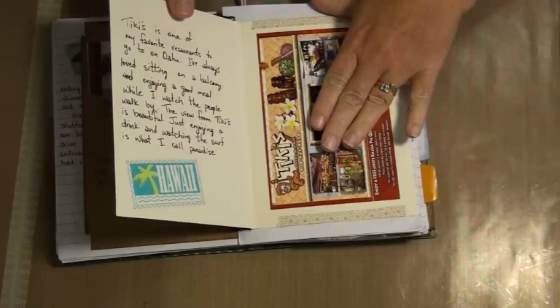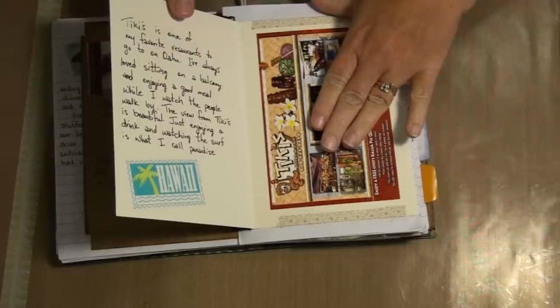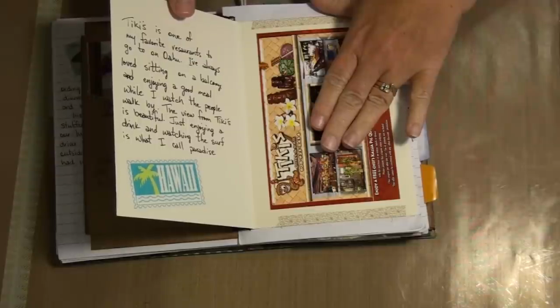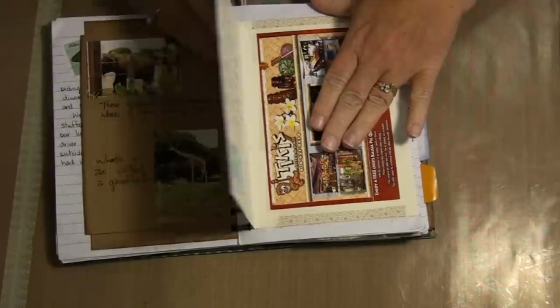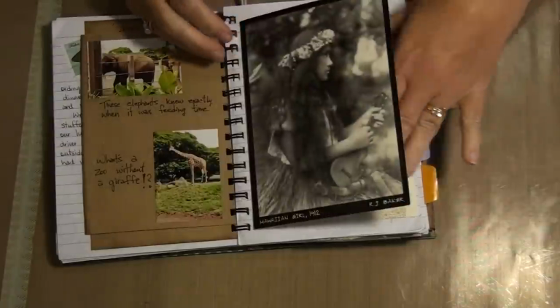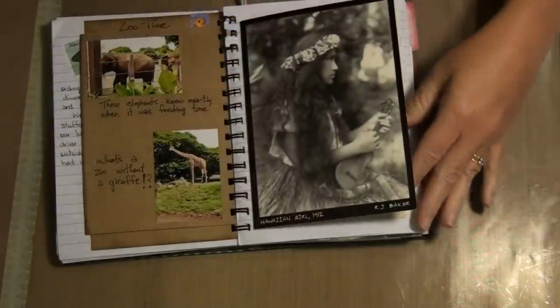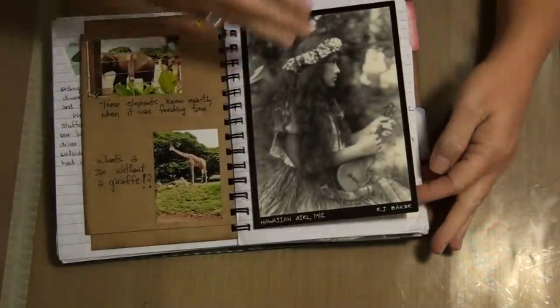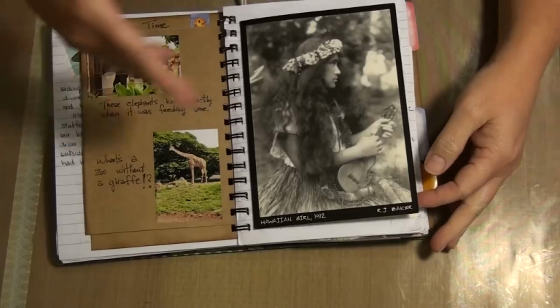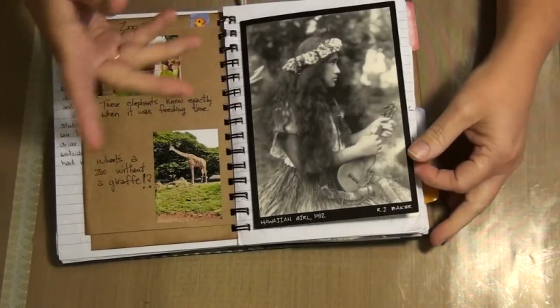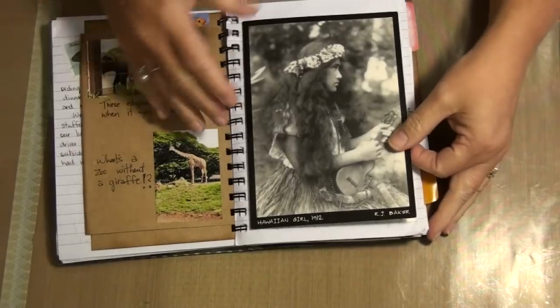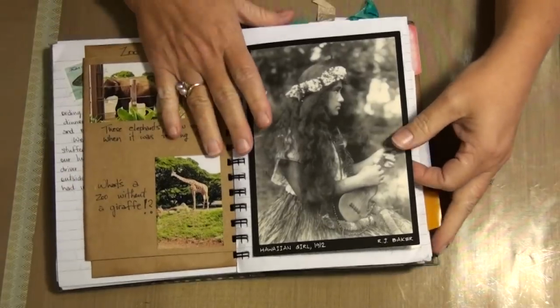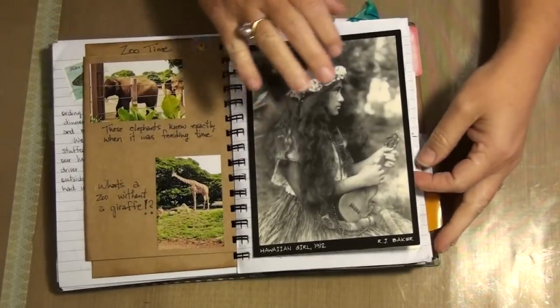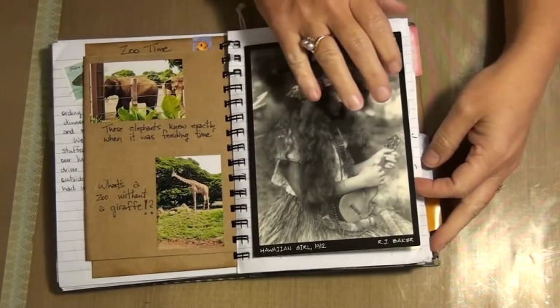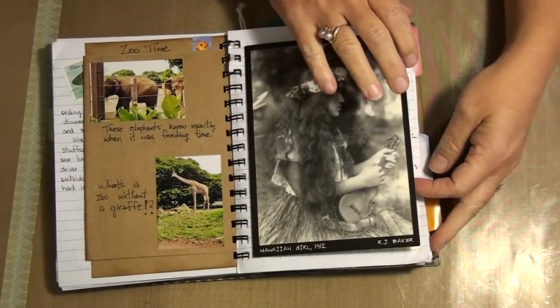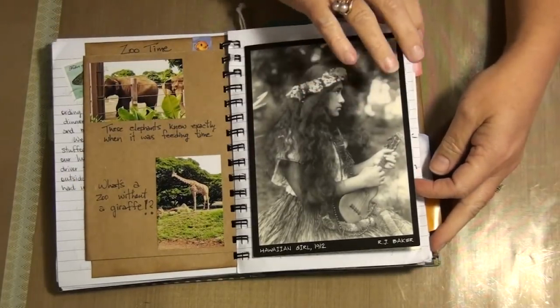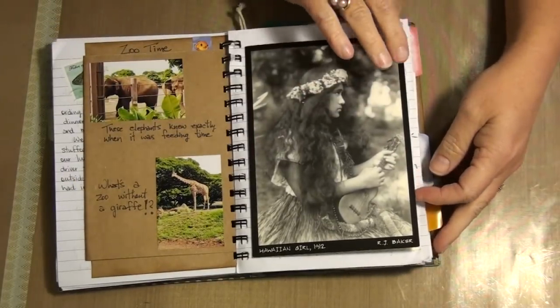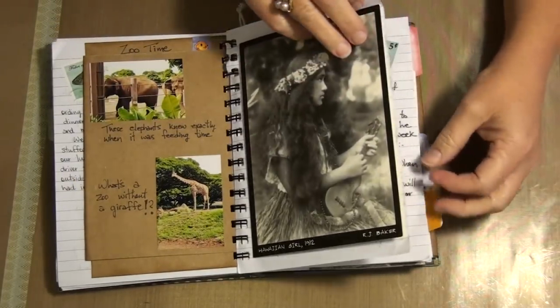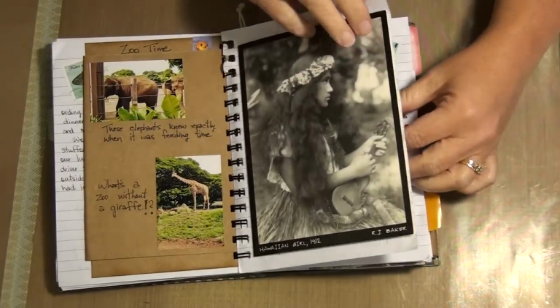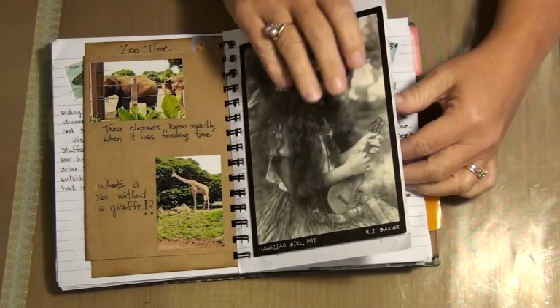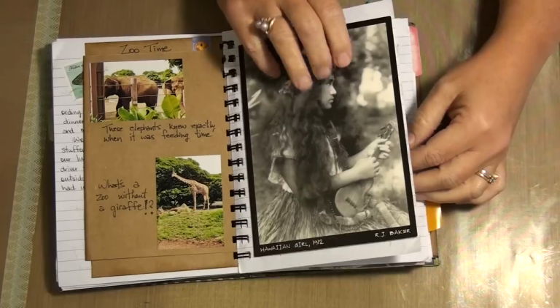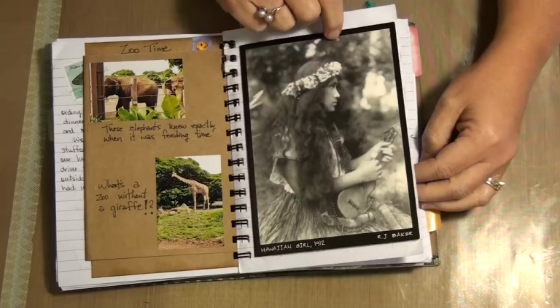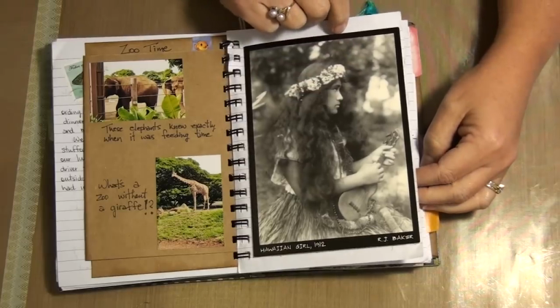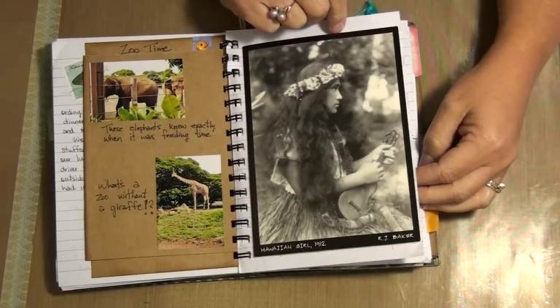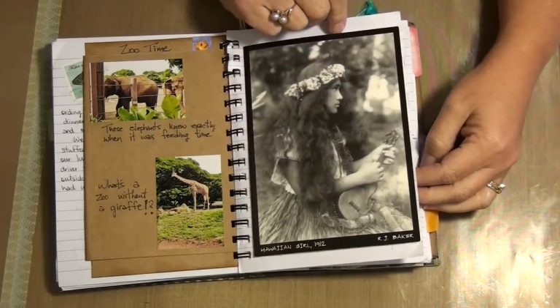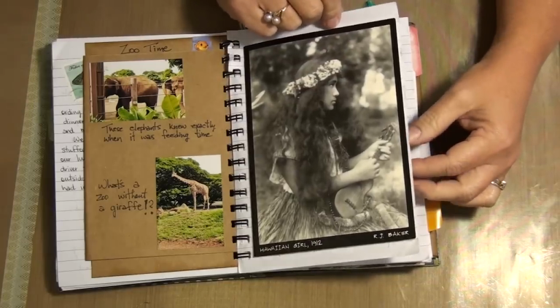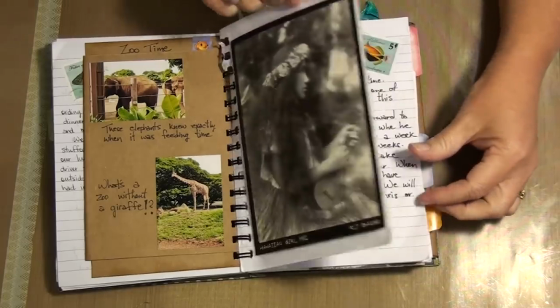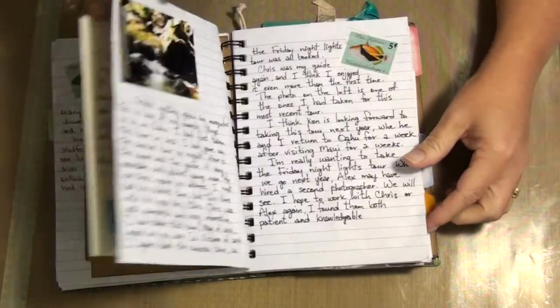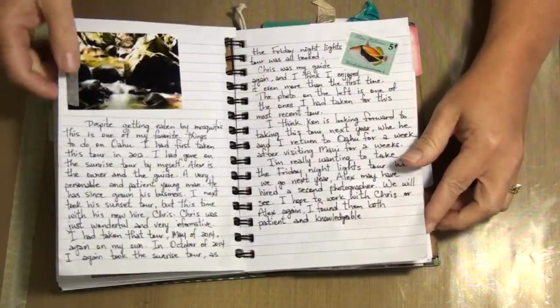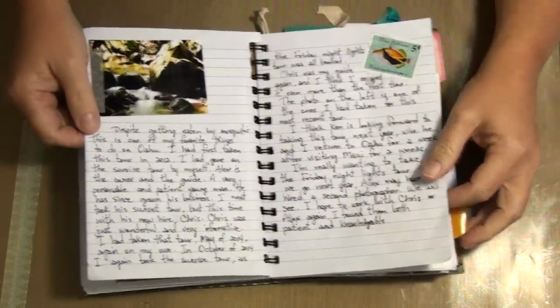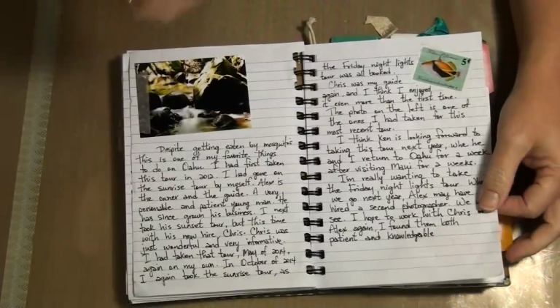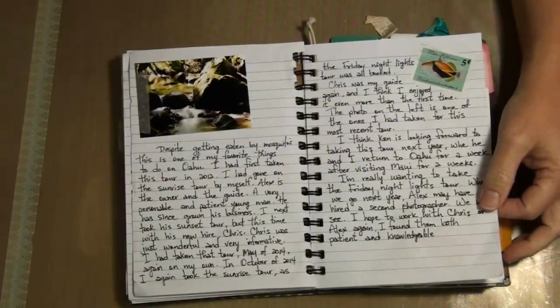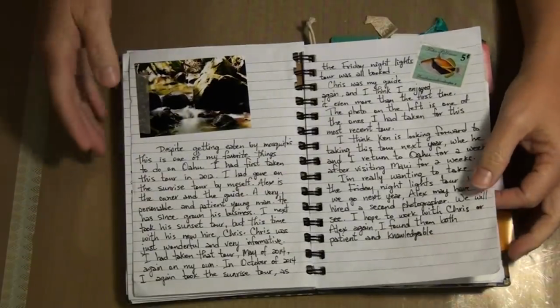Those photographers who go around taking your photo — he took one of us. I ended up buying the picture, but I will never, ever put it in anything. It is a terrible picture. I look like a lobster.